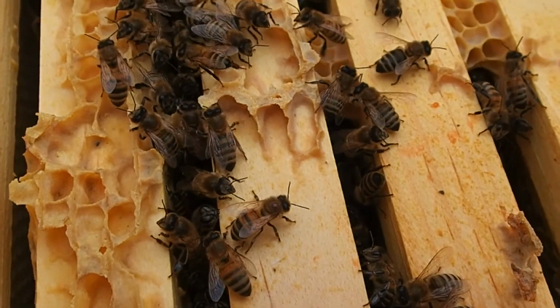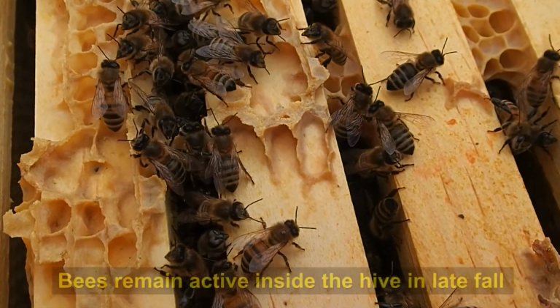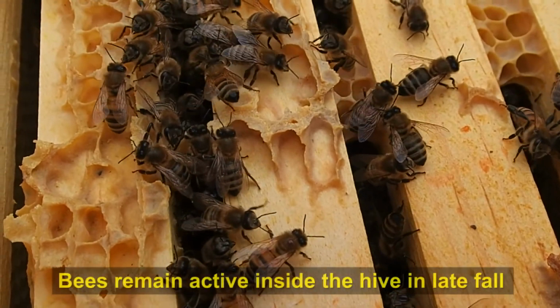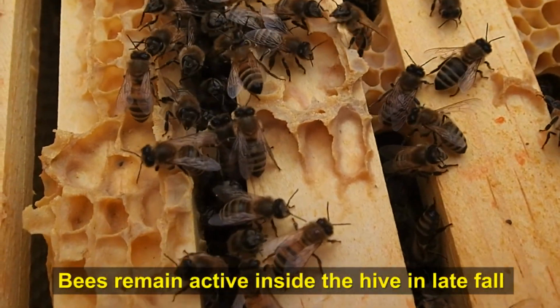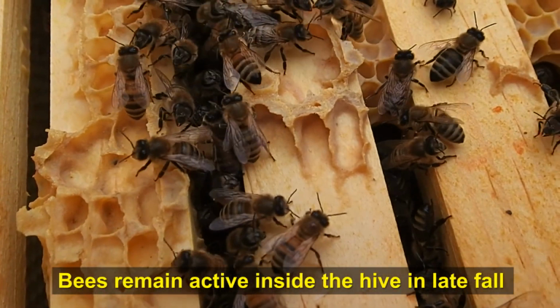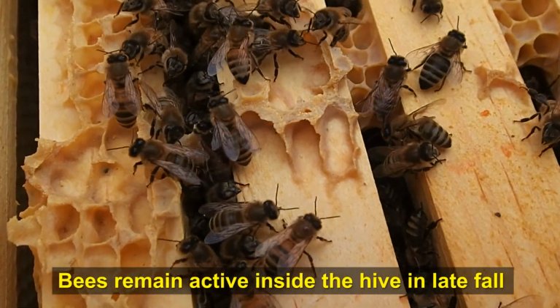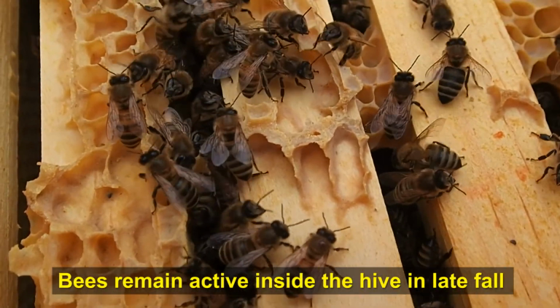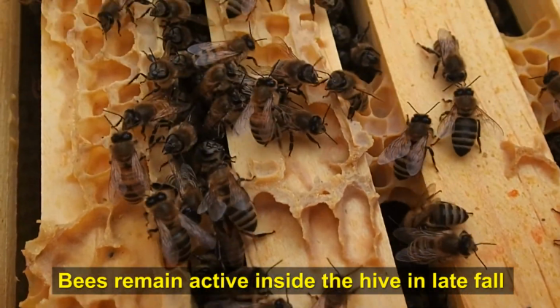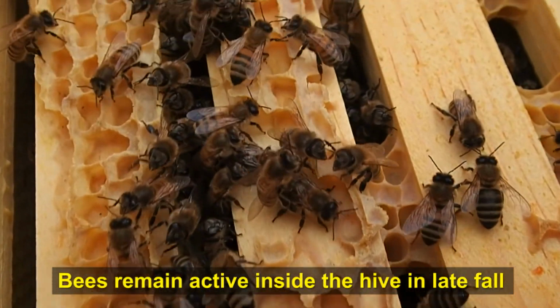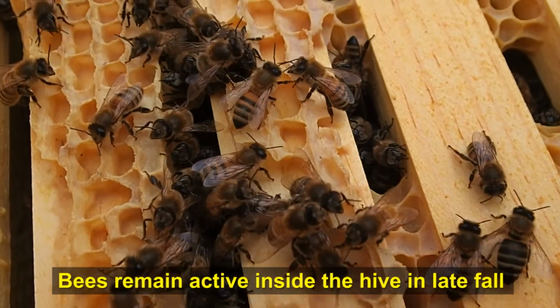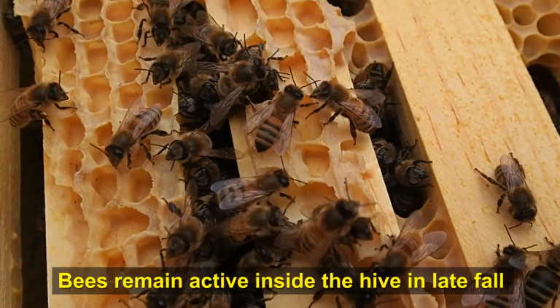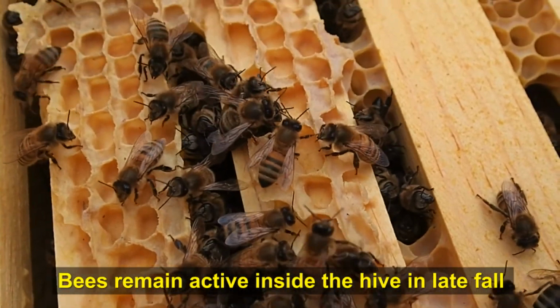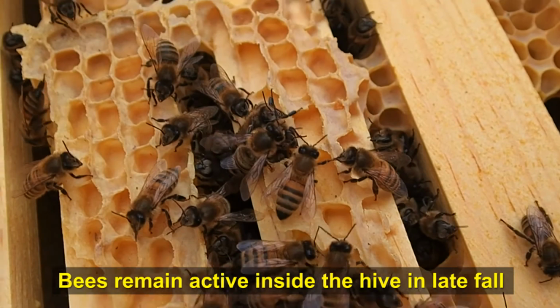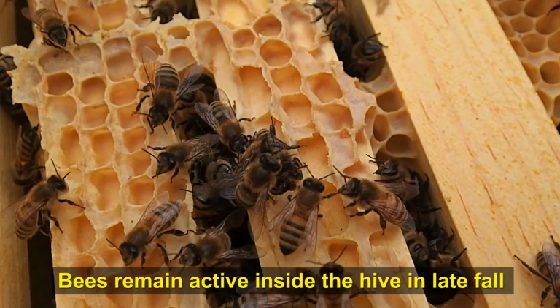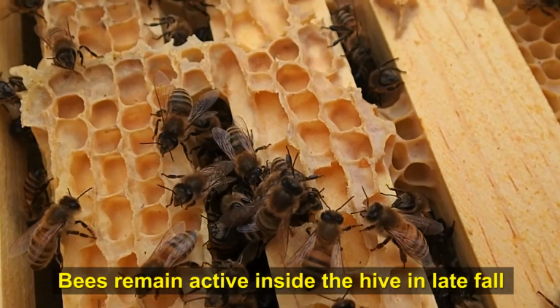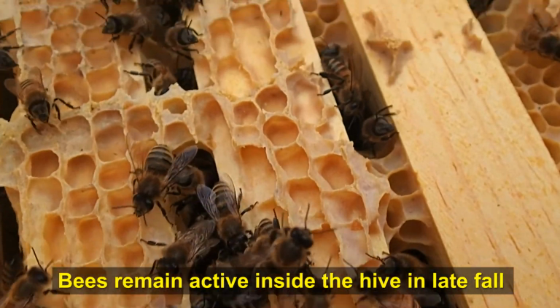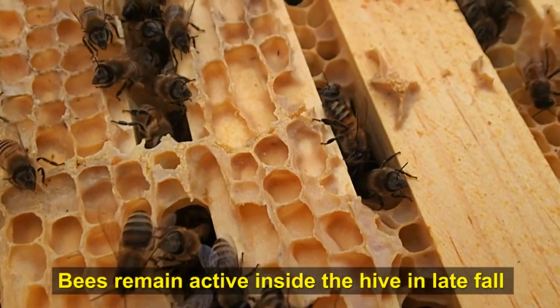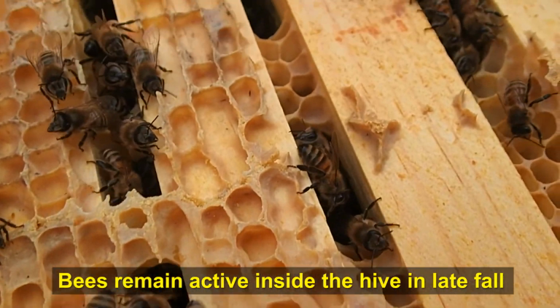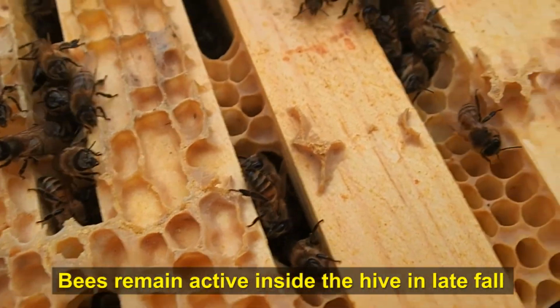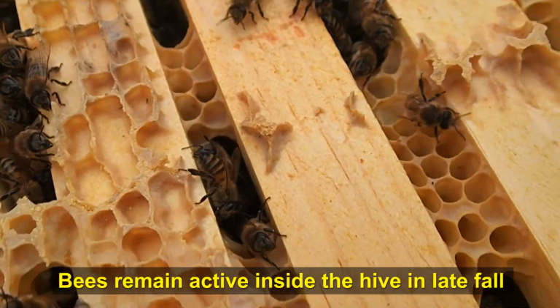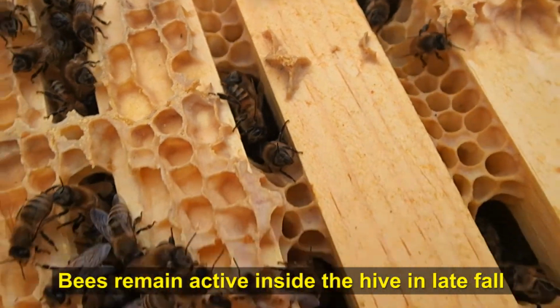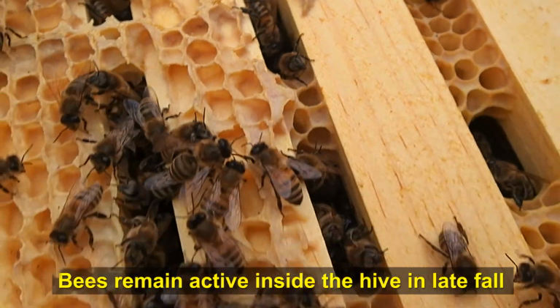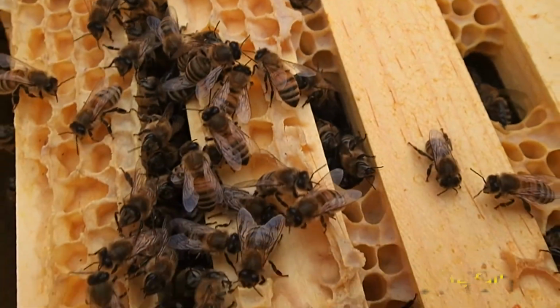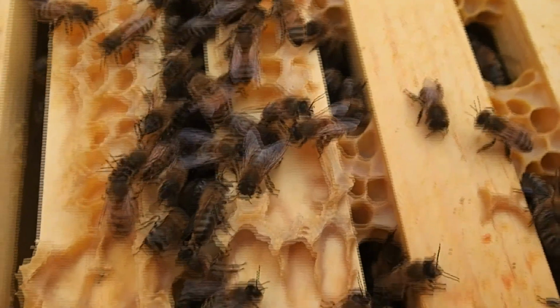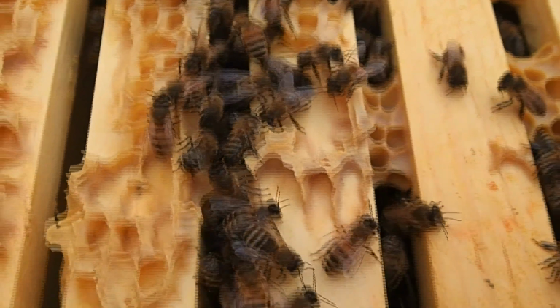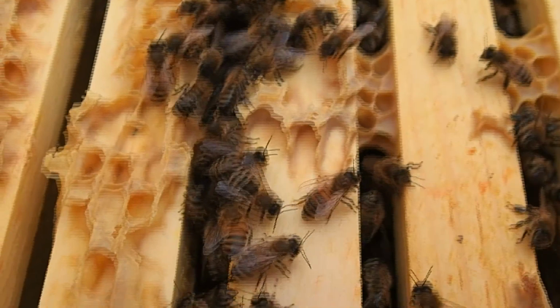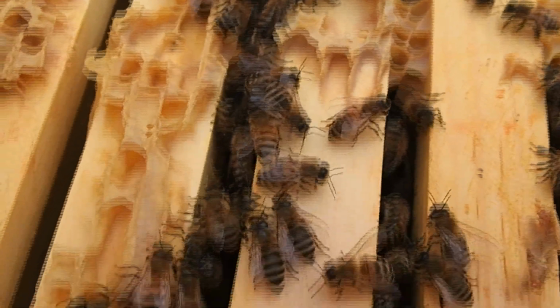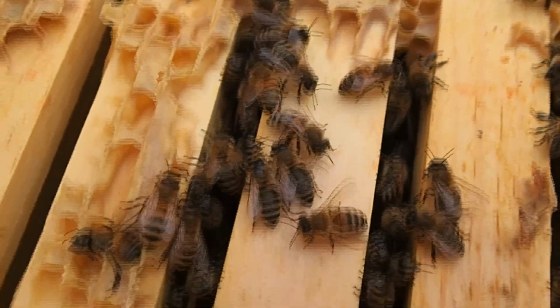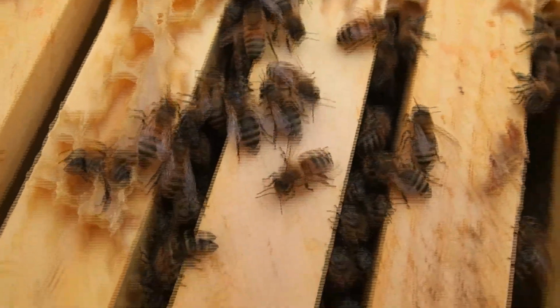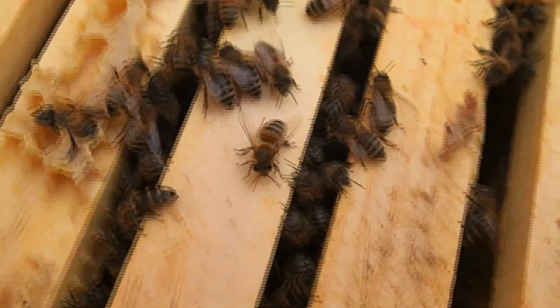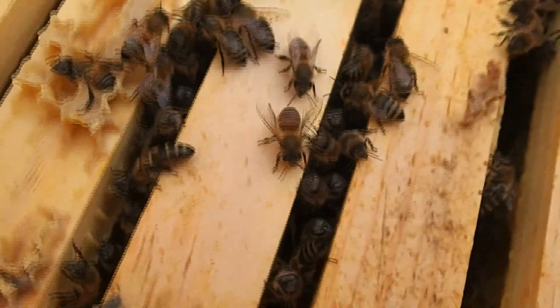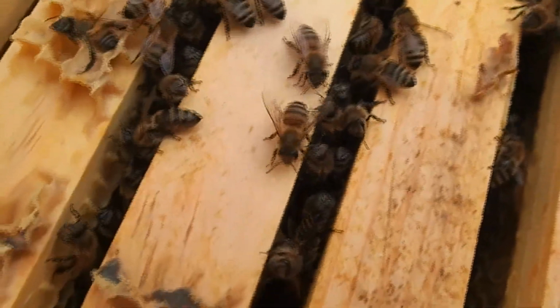The bees look pretty healthy at the moment. I can see some popping up out of here to look around. They're moving kind of slowly because it is only around 50 degrees — it's been pretty cold for a while.